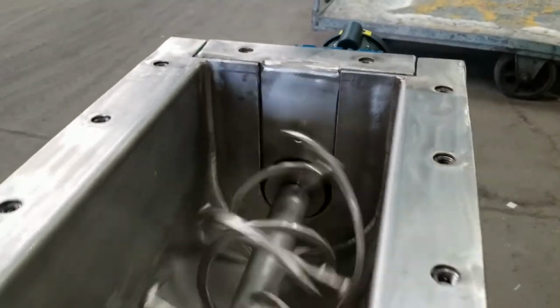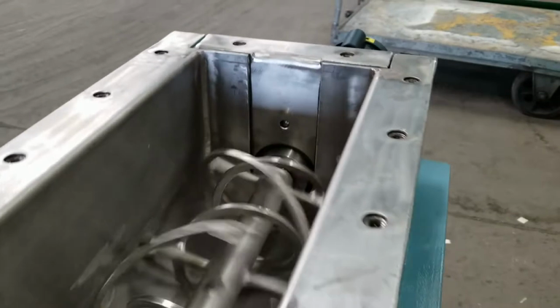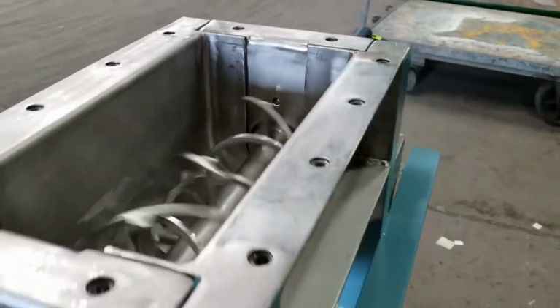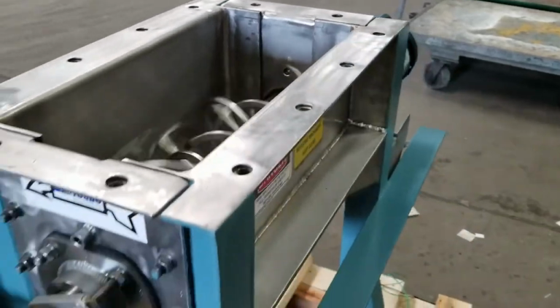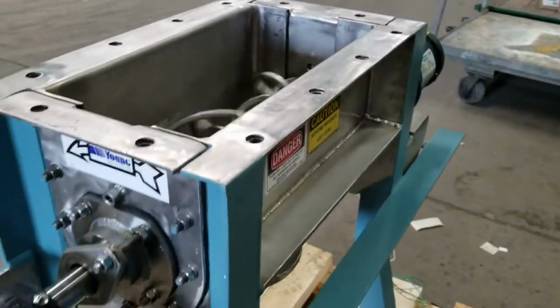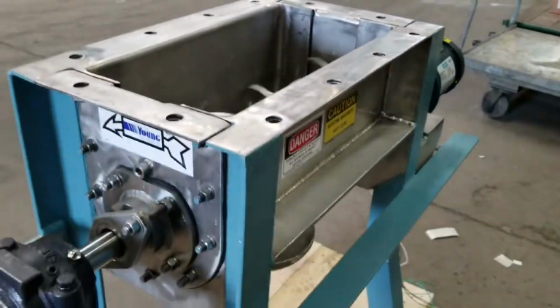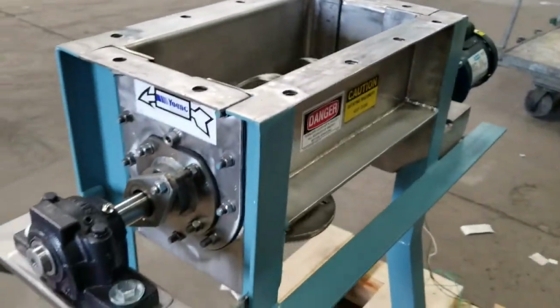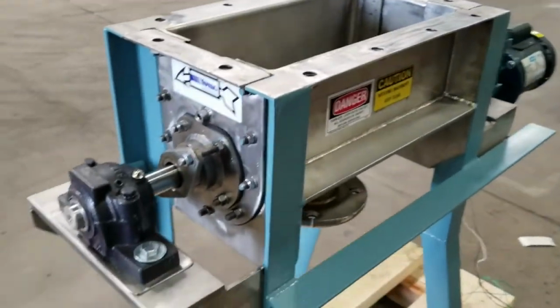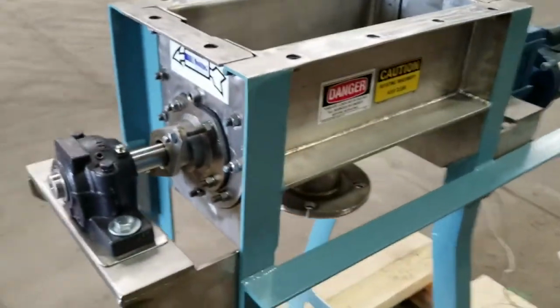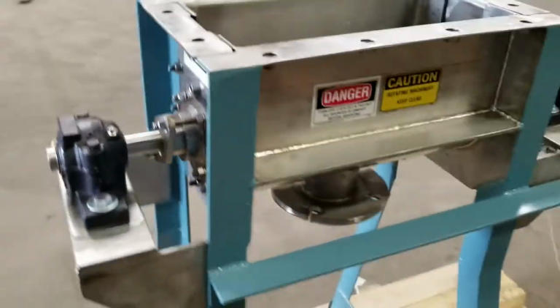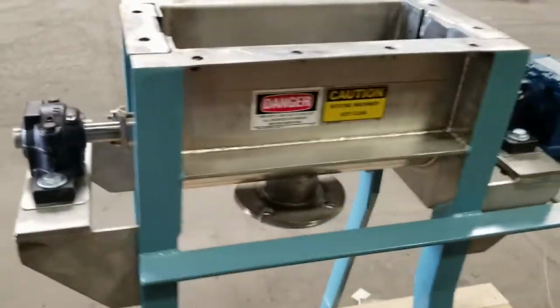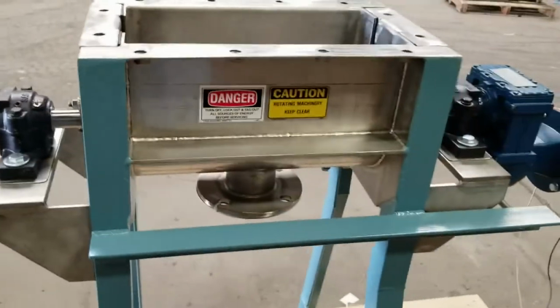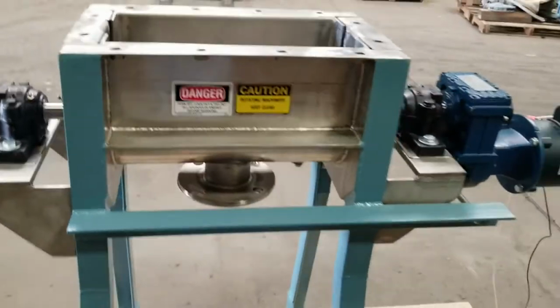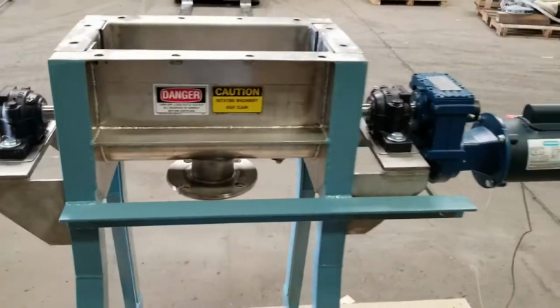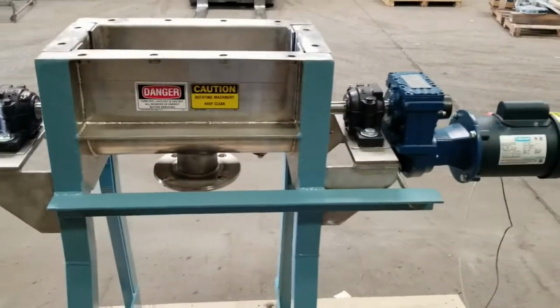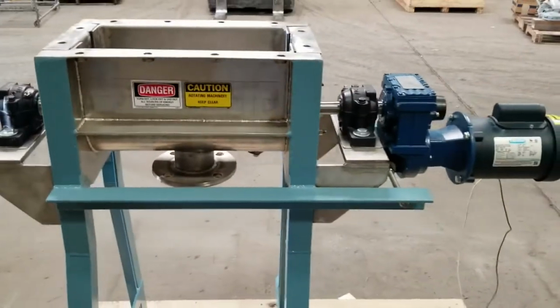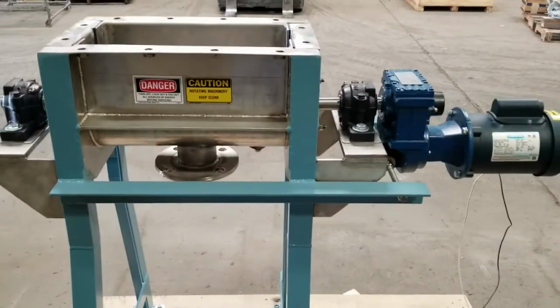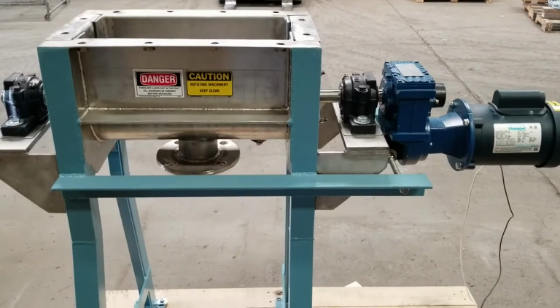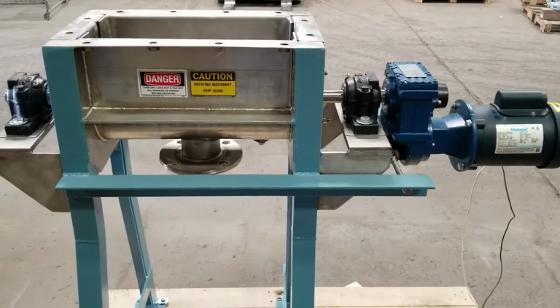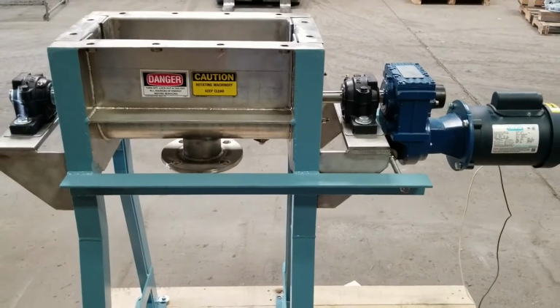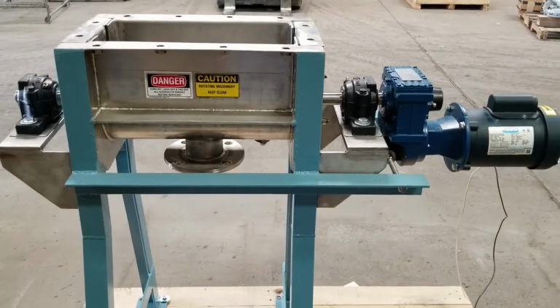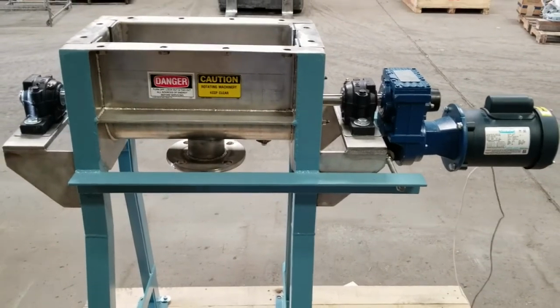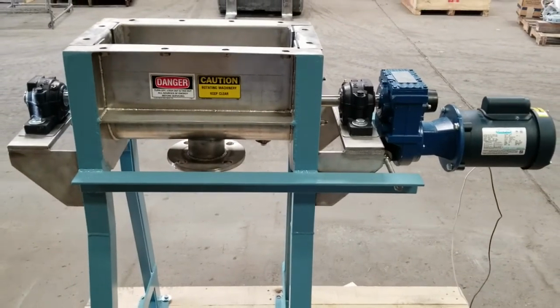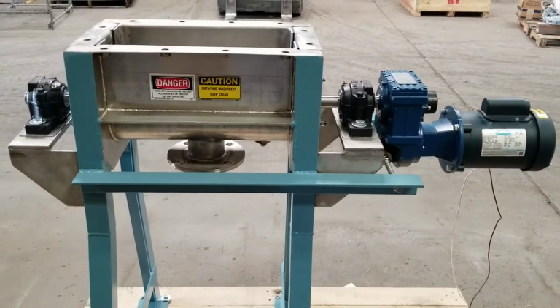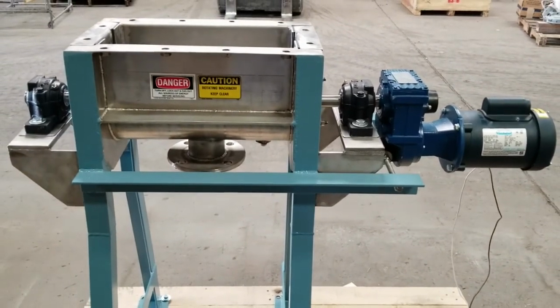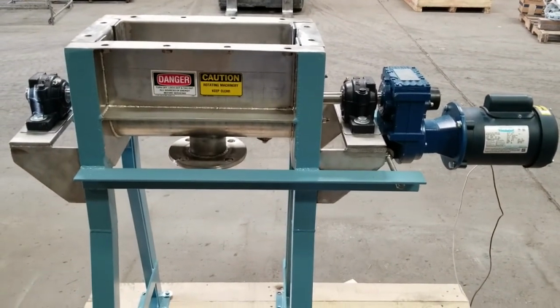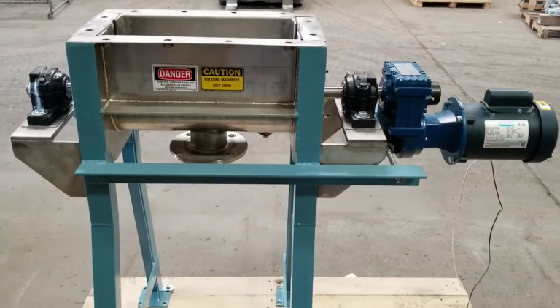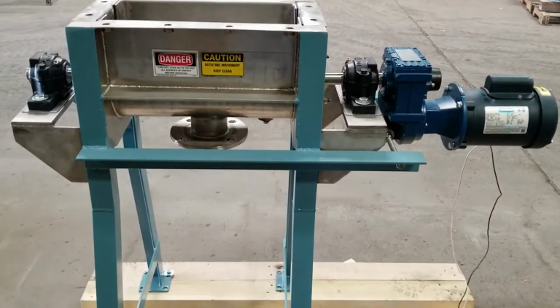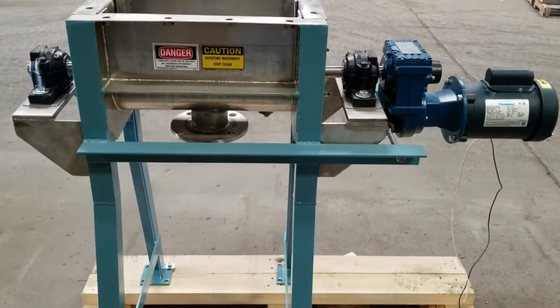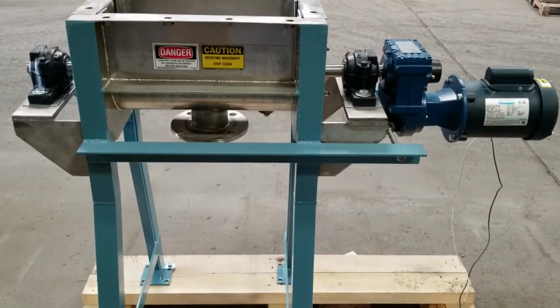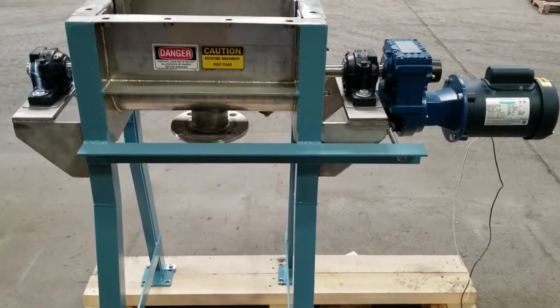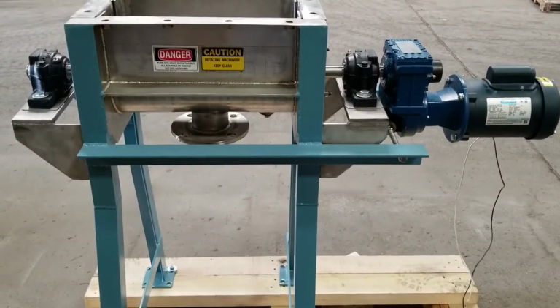Young Industries provides ribbon mixers from one-tenth cubic foot volume to 1,500 cubic foot volume. Our mixers are custom designed based on the application requirements.